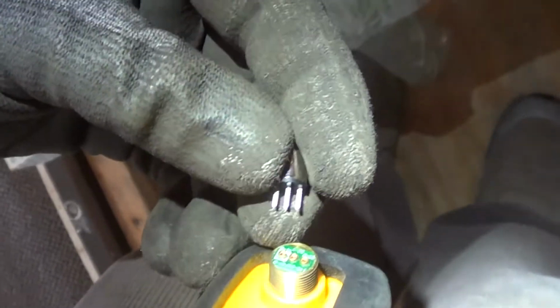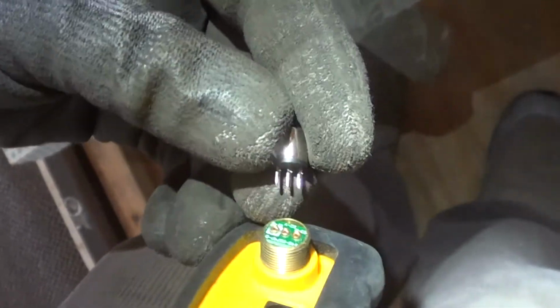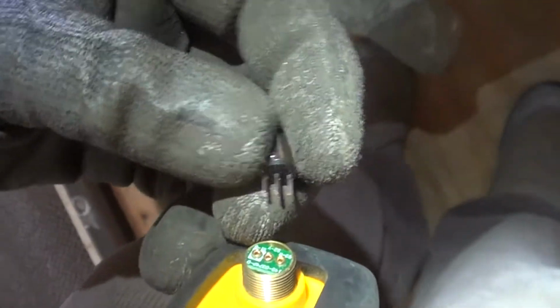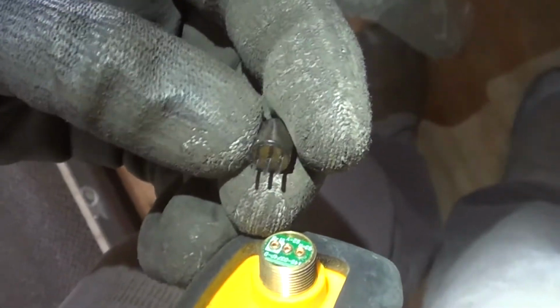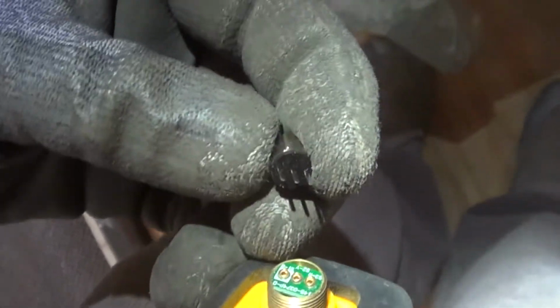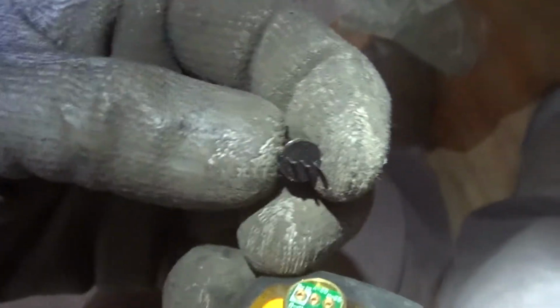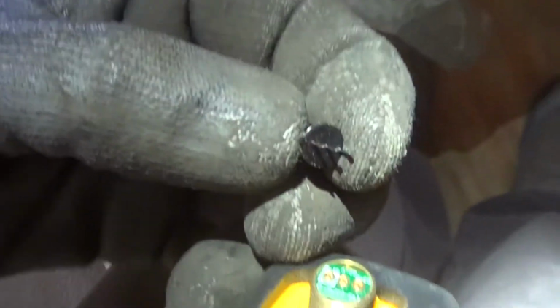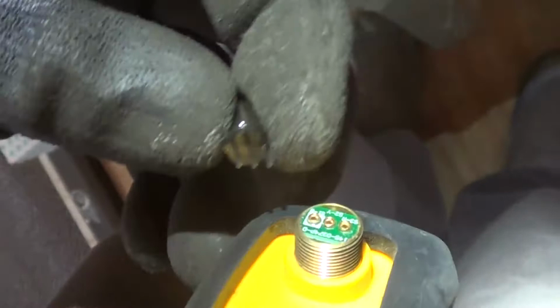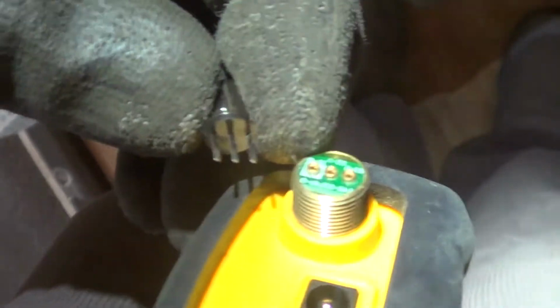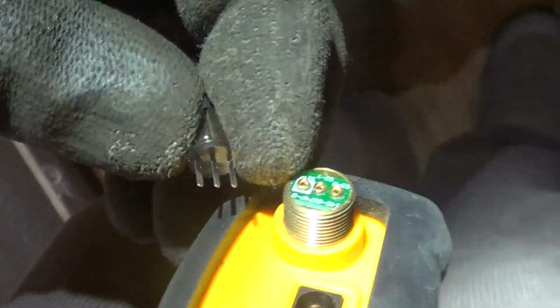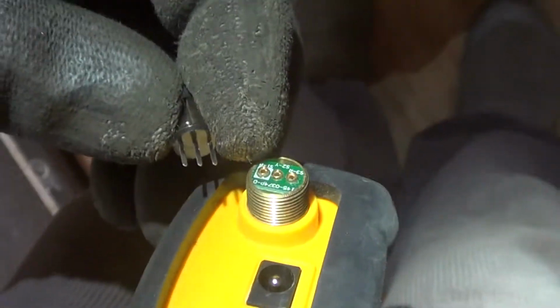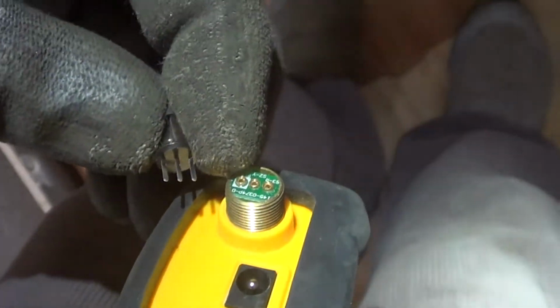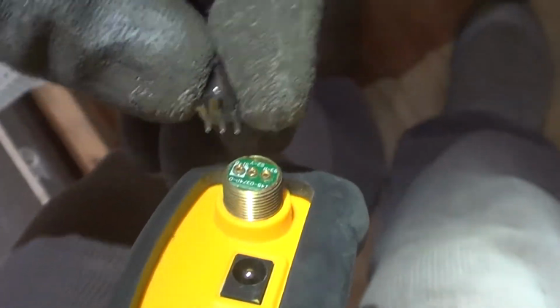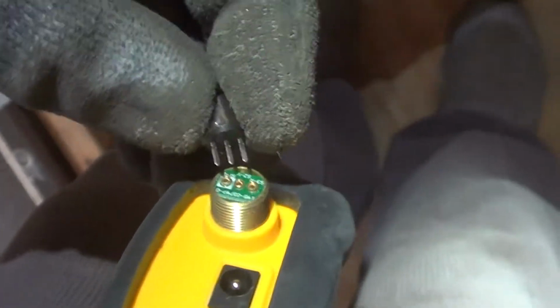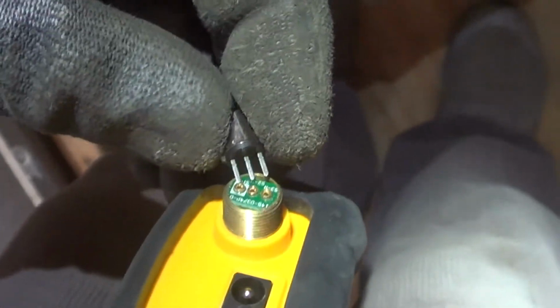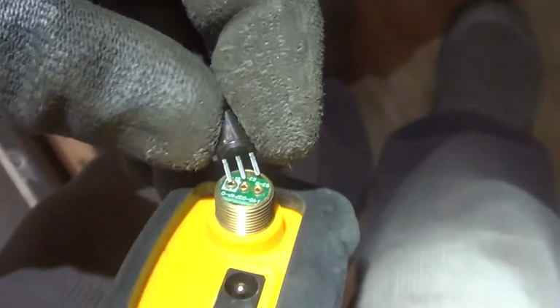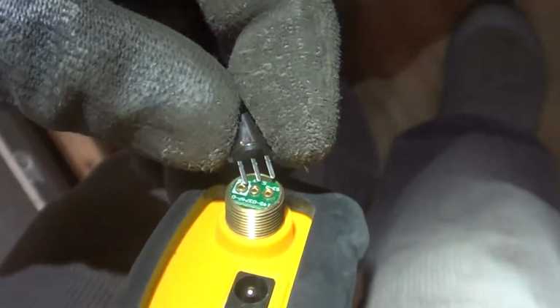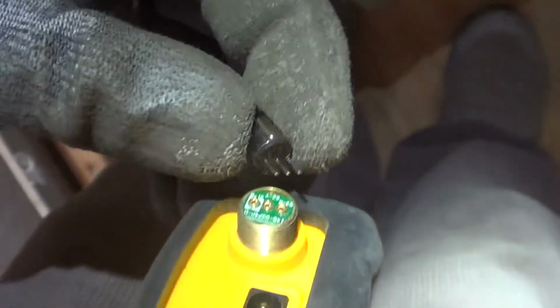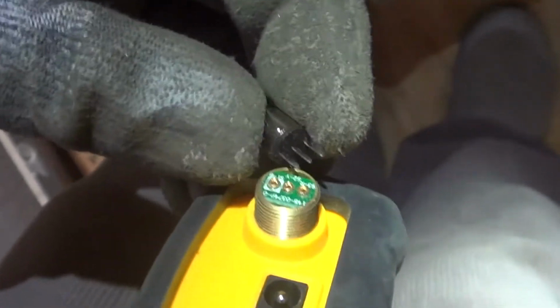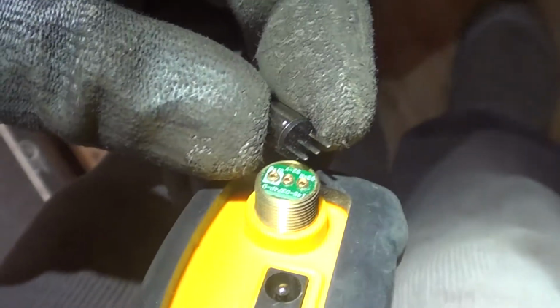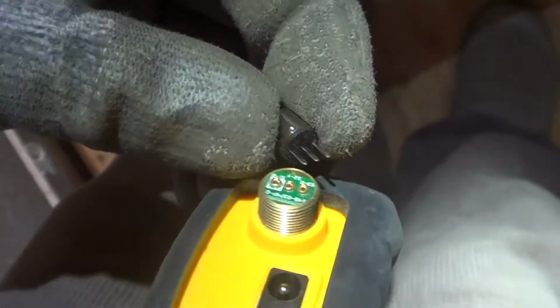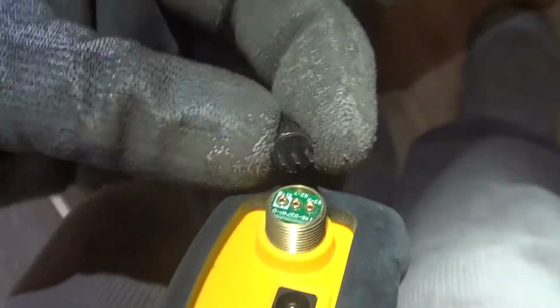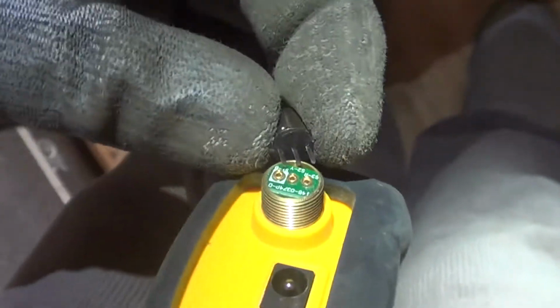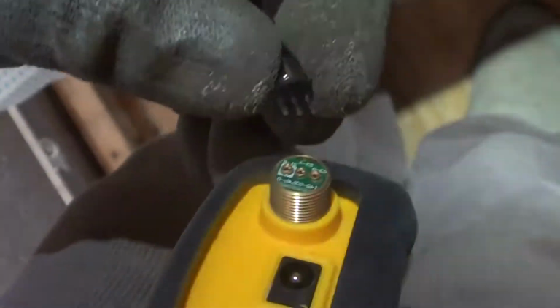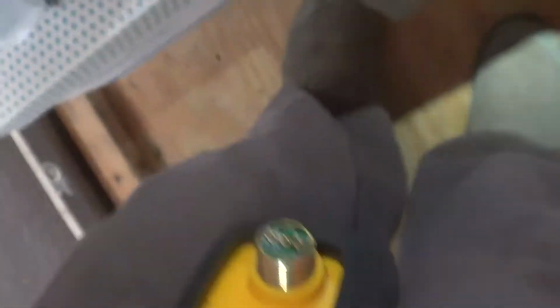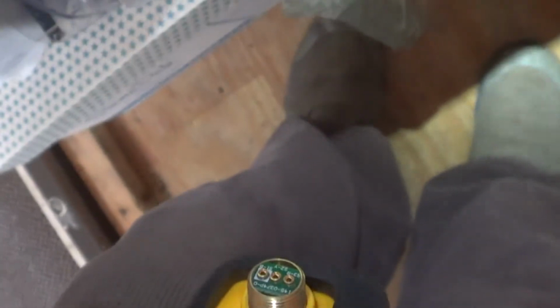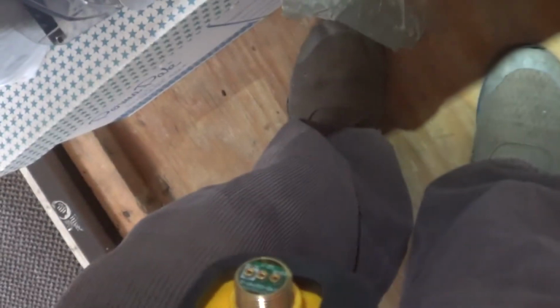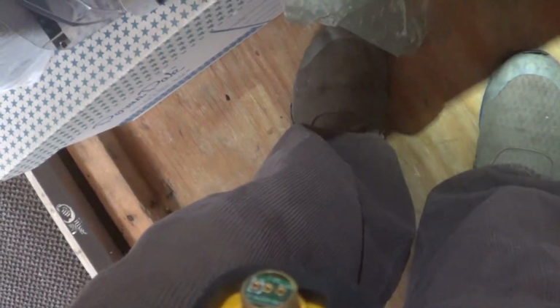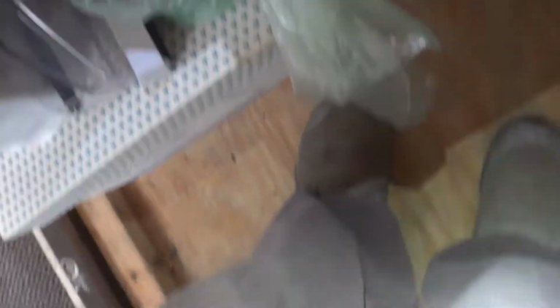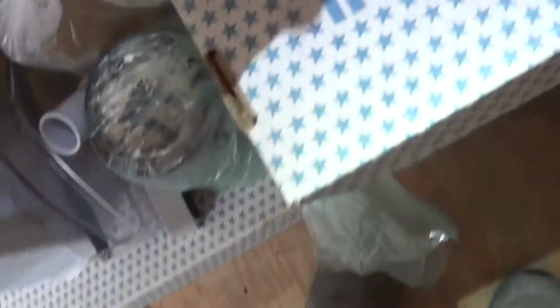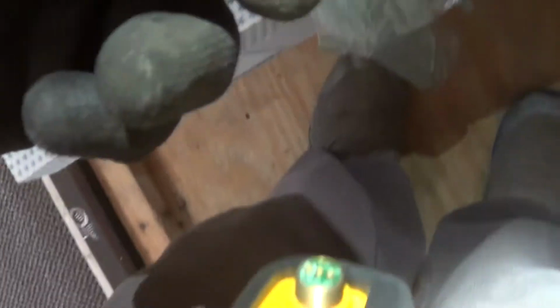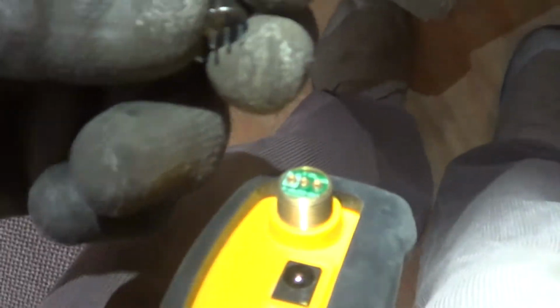Notice on the sensor there is a mark for pin 1 — it's the square silkscreen there and then the little notch. You want to make sure you plug it in the right direction.